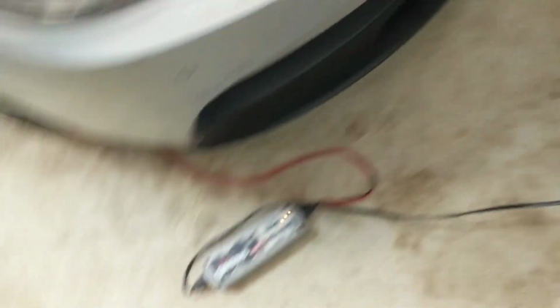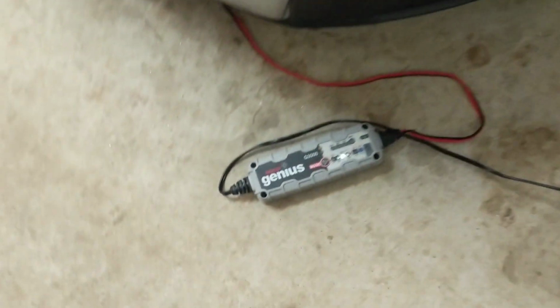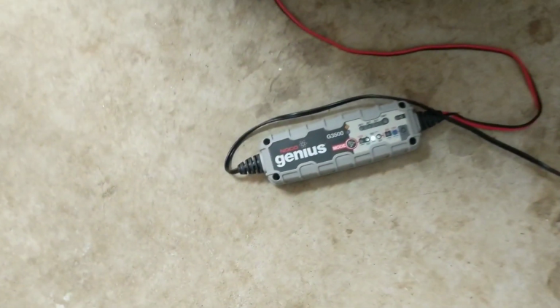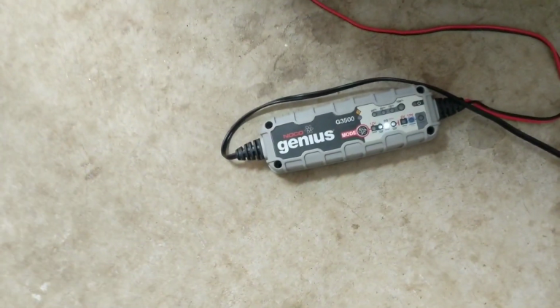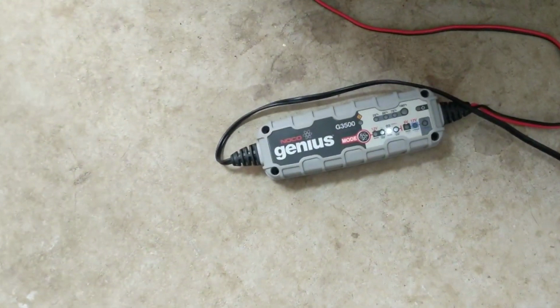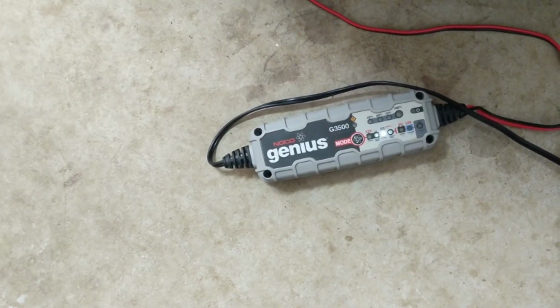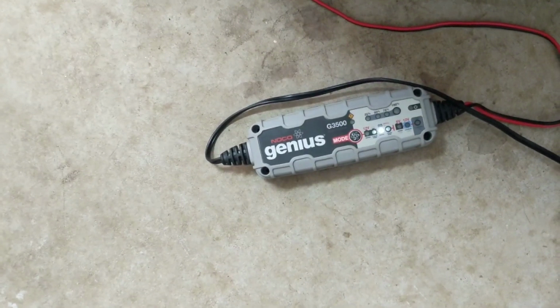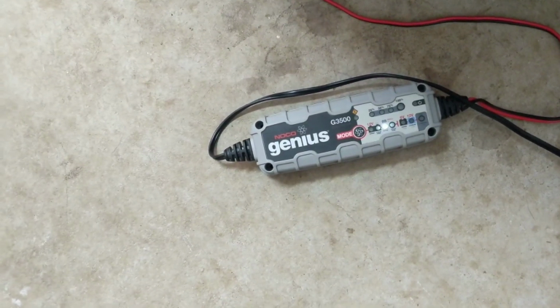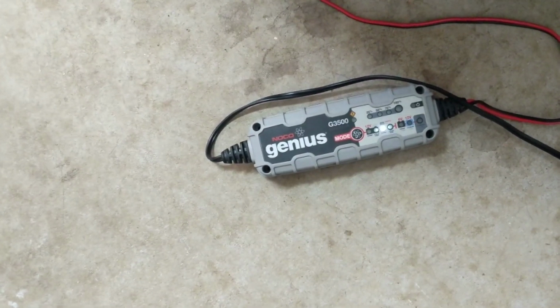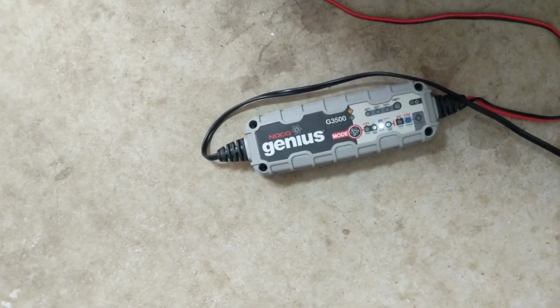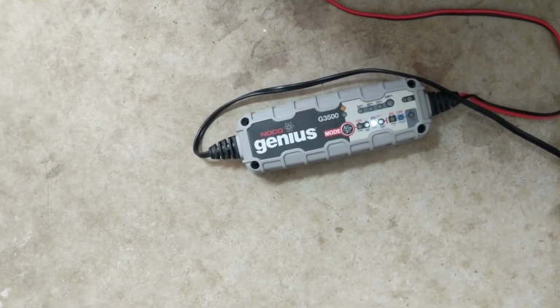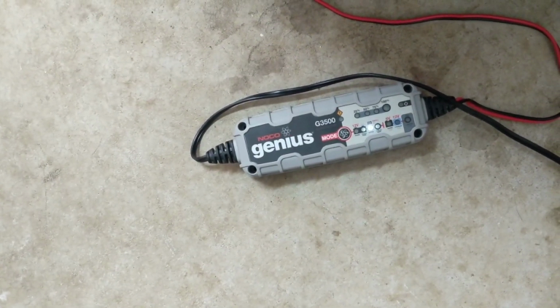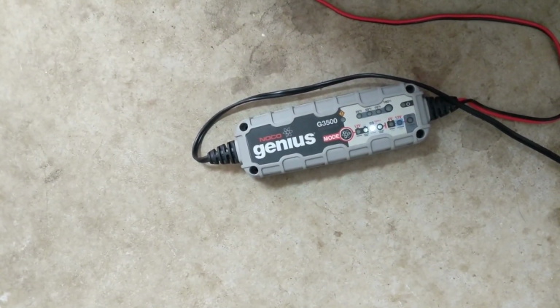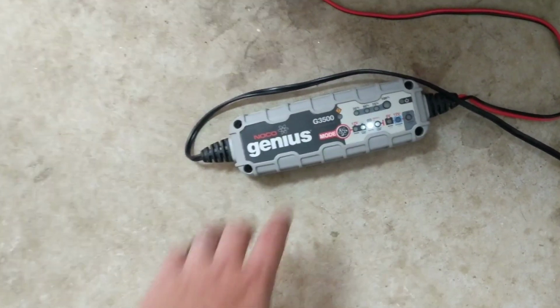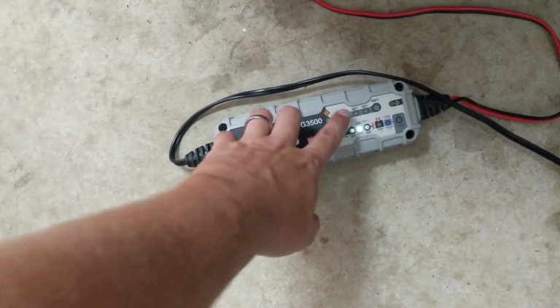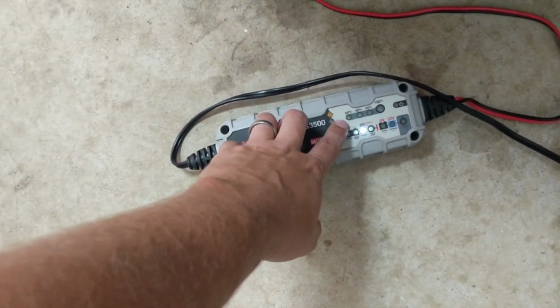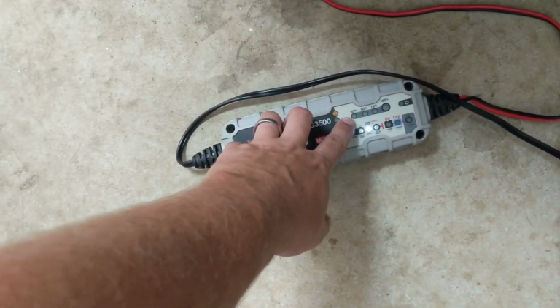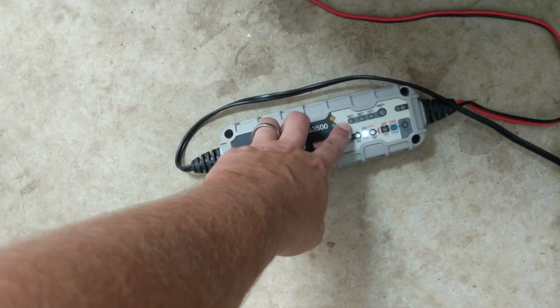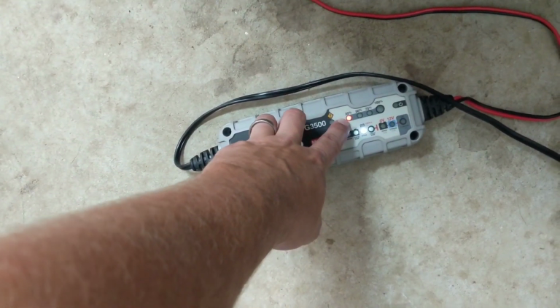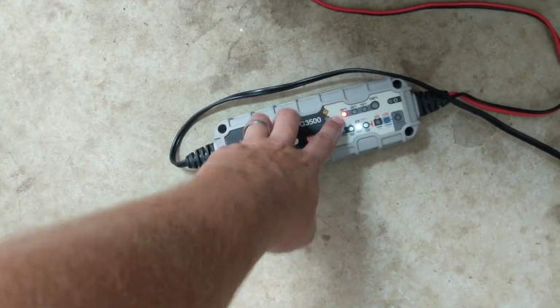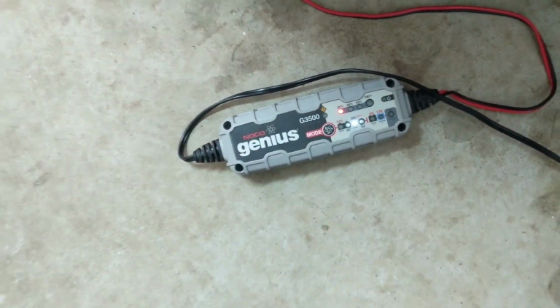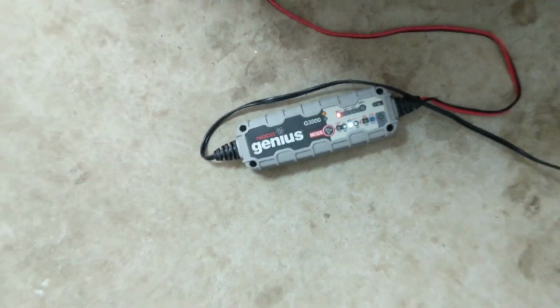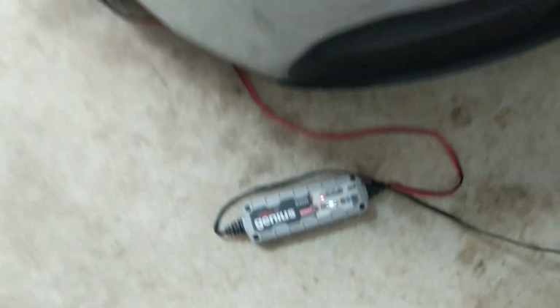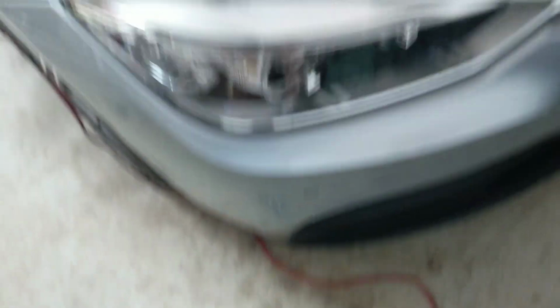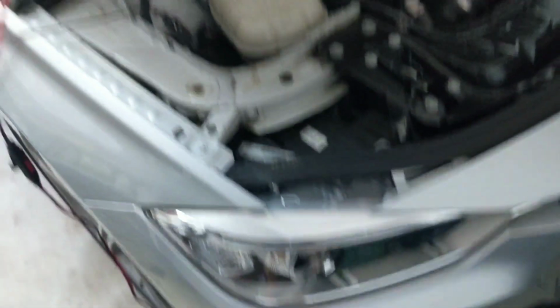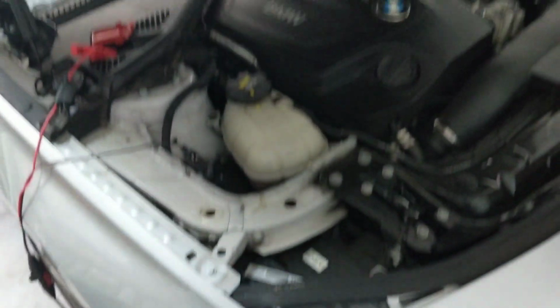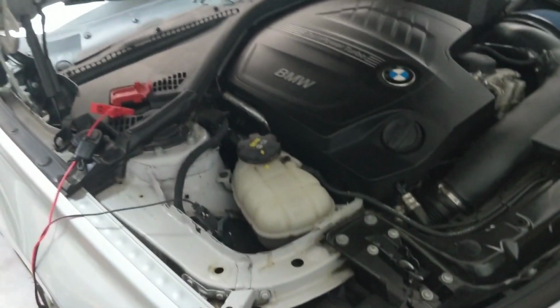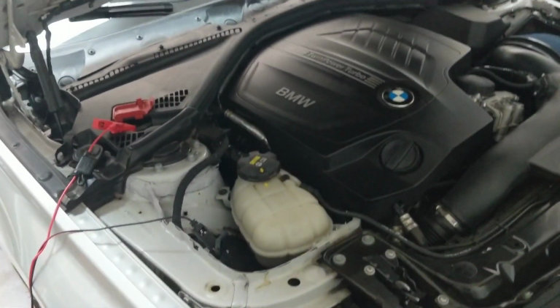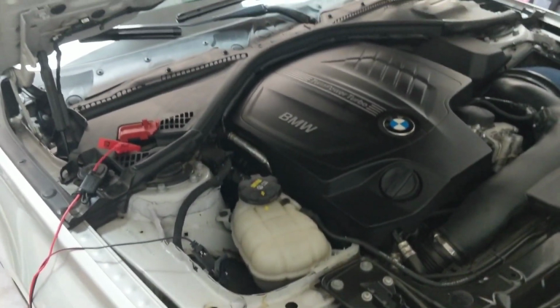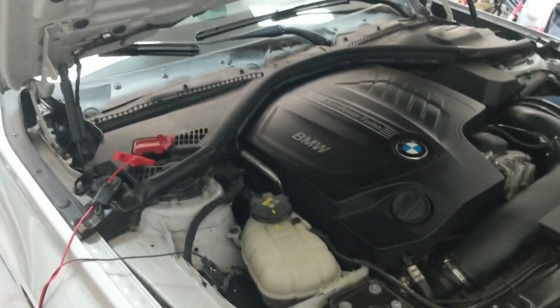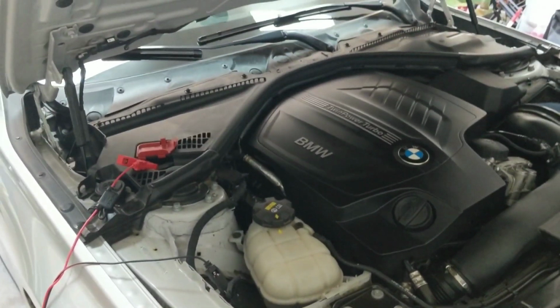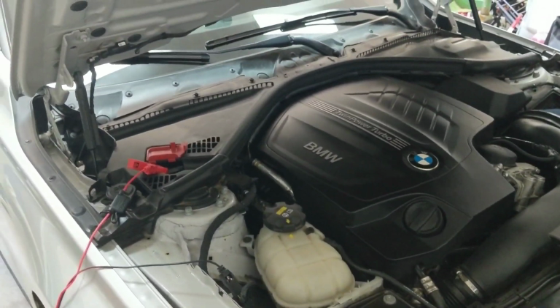This is recognizing that this is a normal 12-volt battery and I'm going to wait to make sure that this starts blinking. Alright, we're charged up — let's get in the car and hook up to XHP.